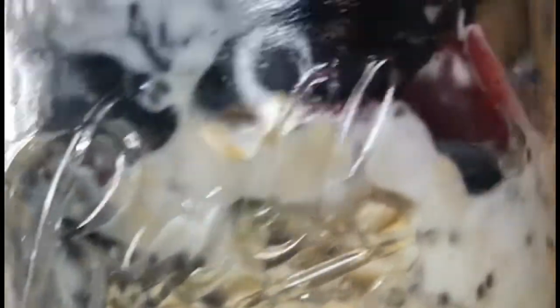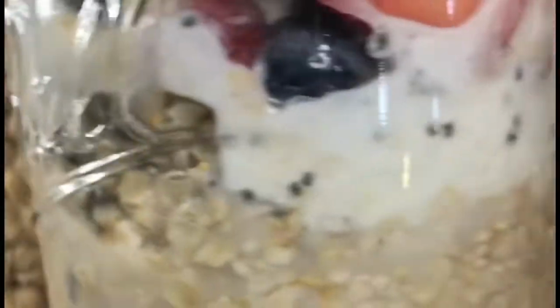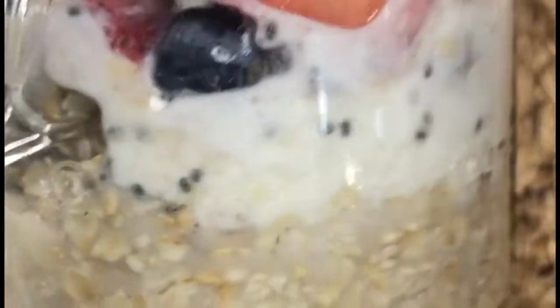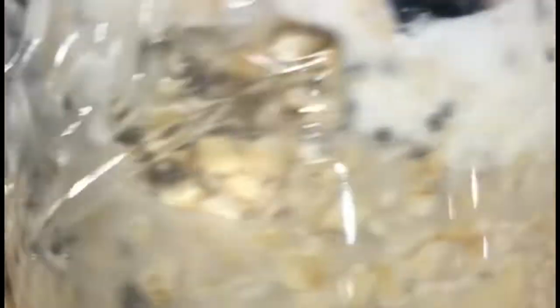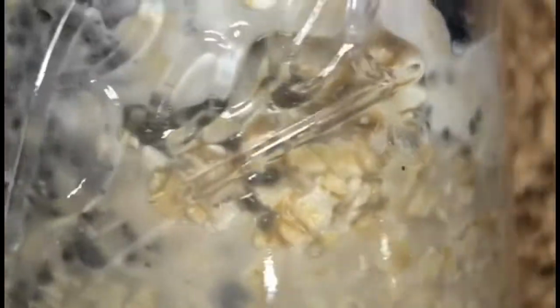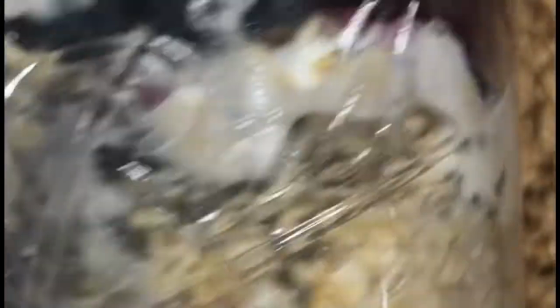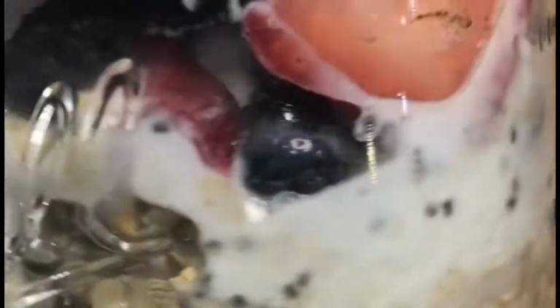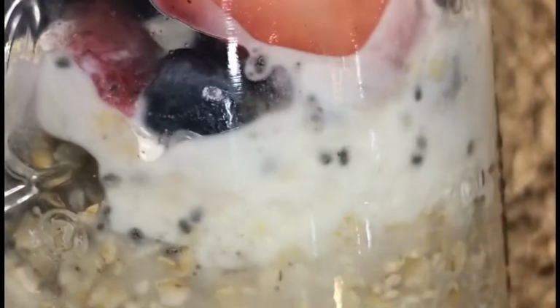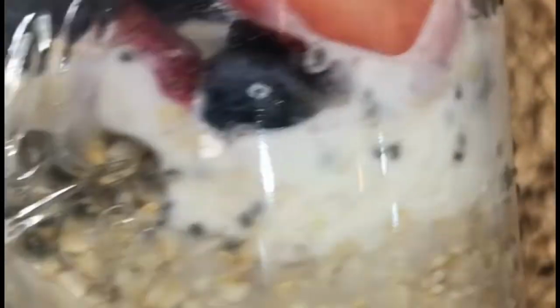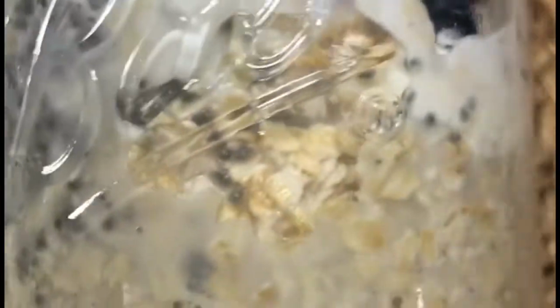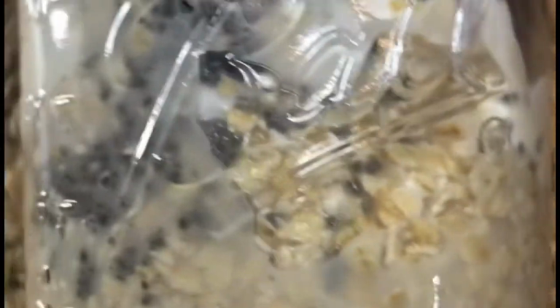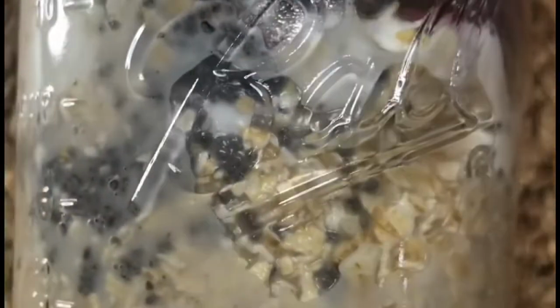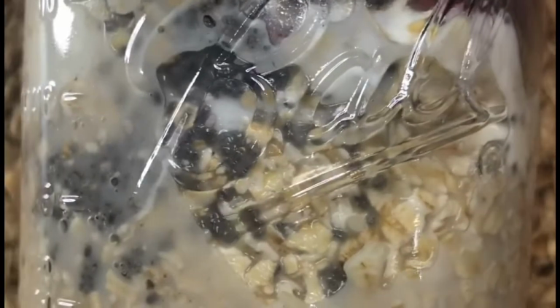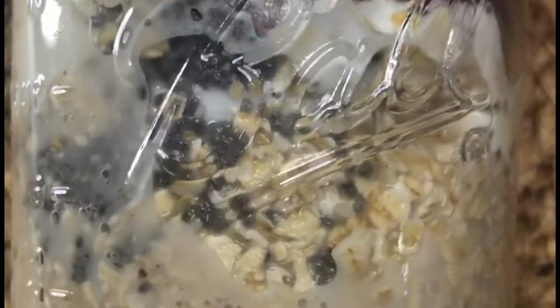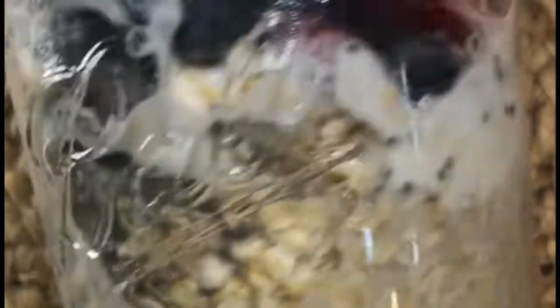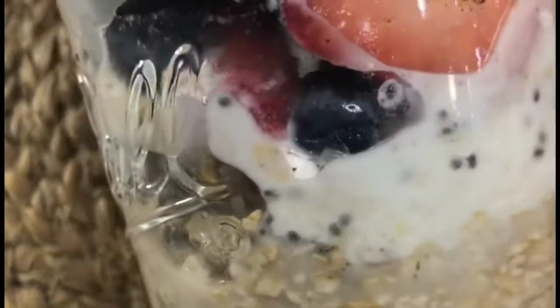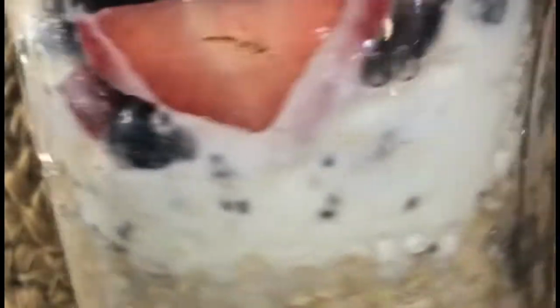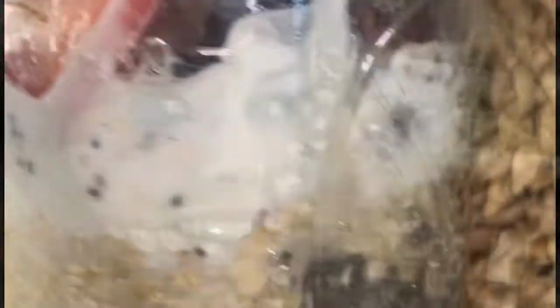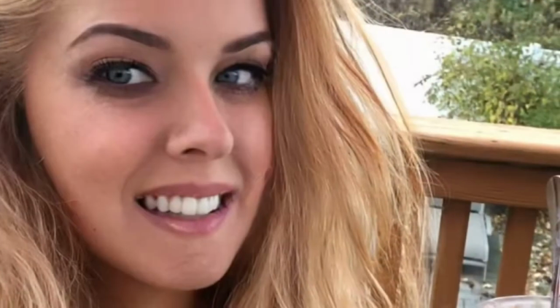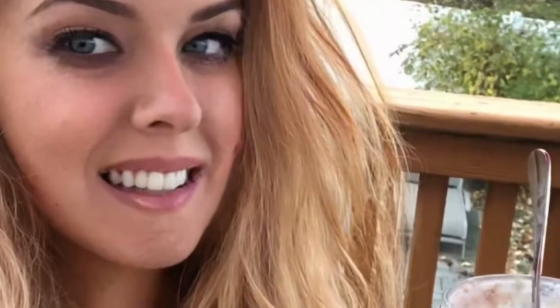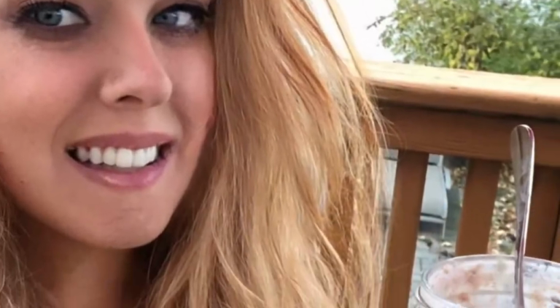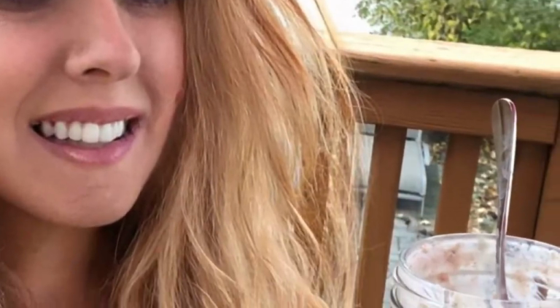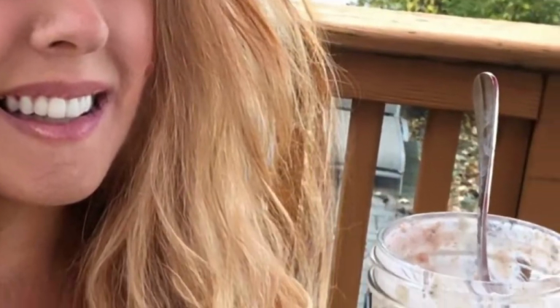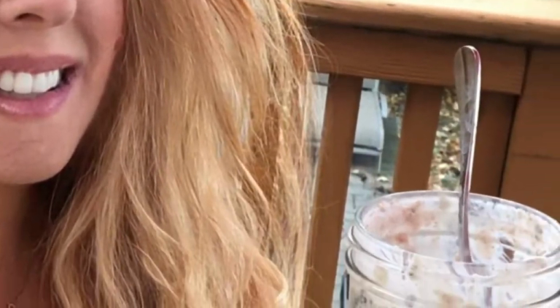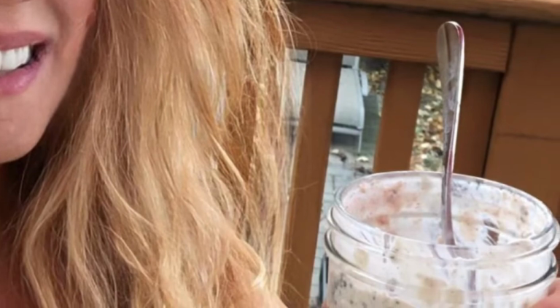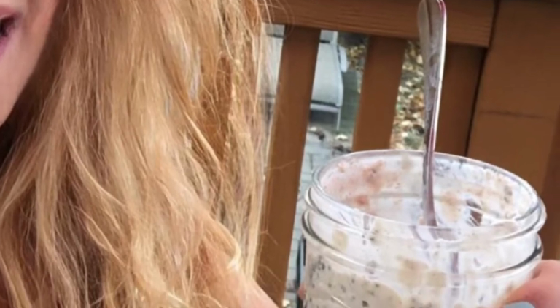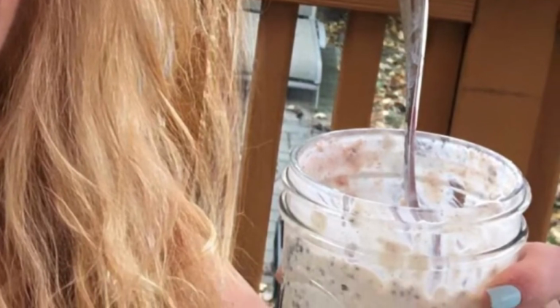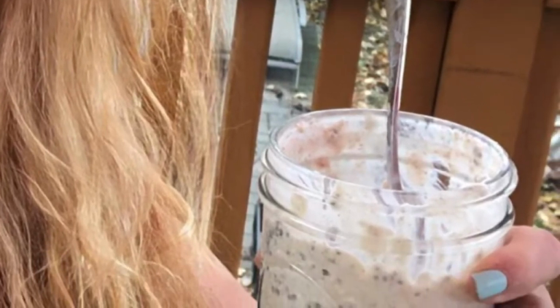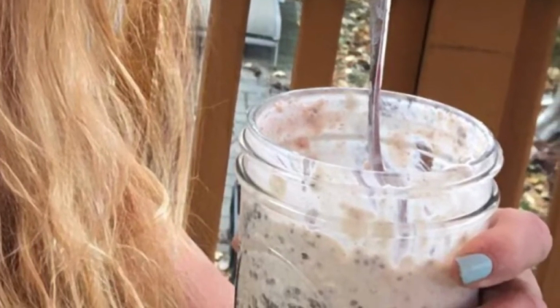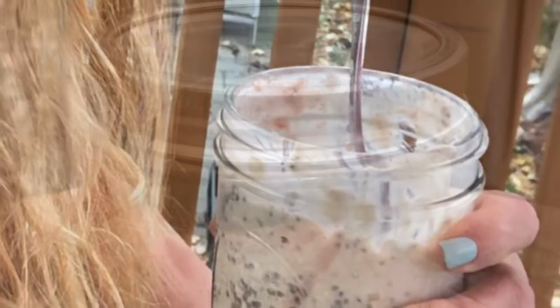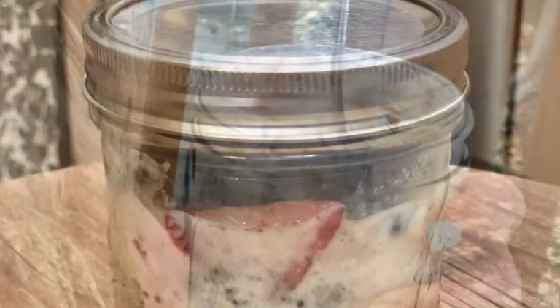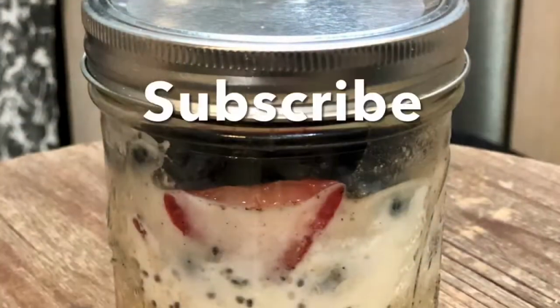I'm going to sit this in the refrigerator and tomorrow morning I'm going to have the most amazing breakfast. This is only four points on Weight Watchers. Hey guys, before you go make sure you share this and subscribe — thanks!